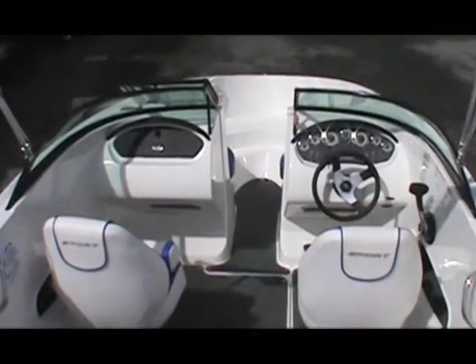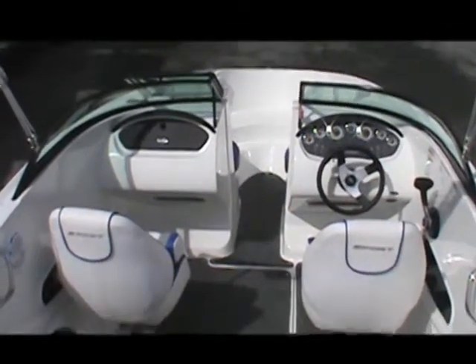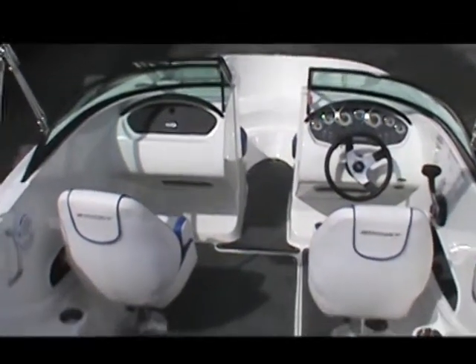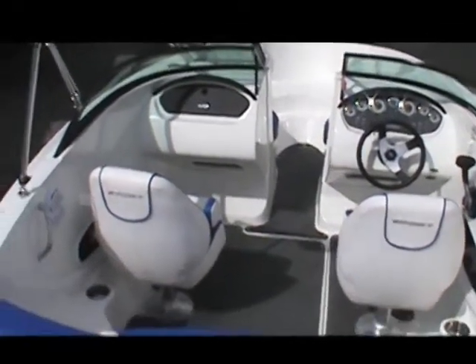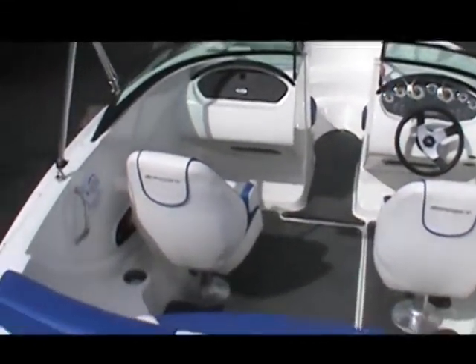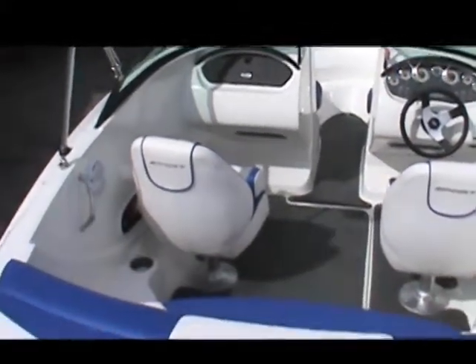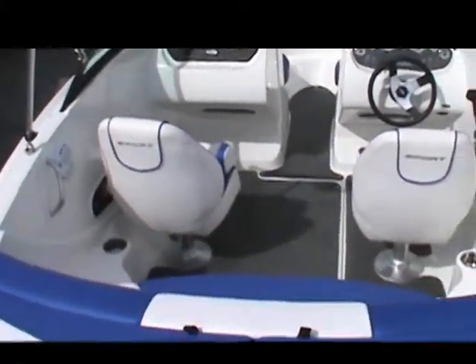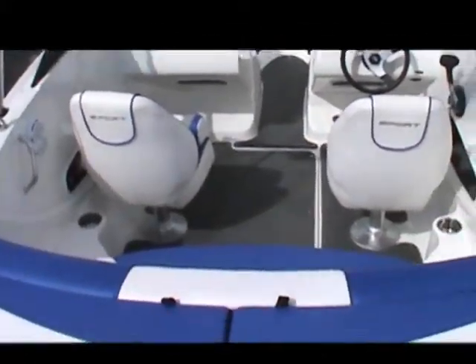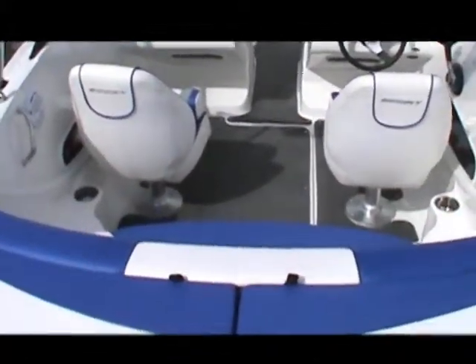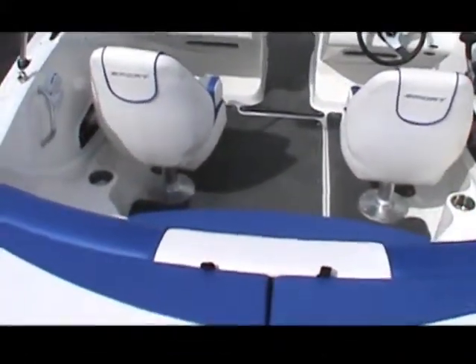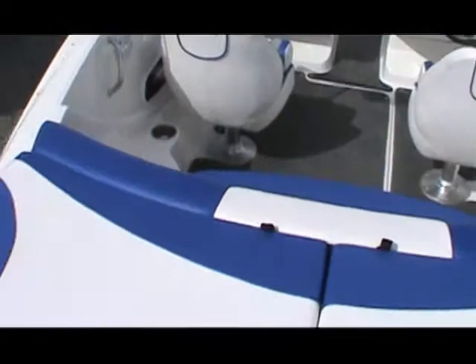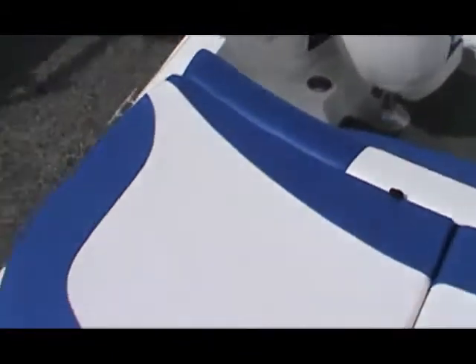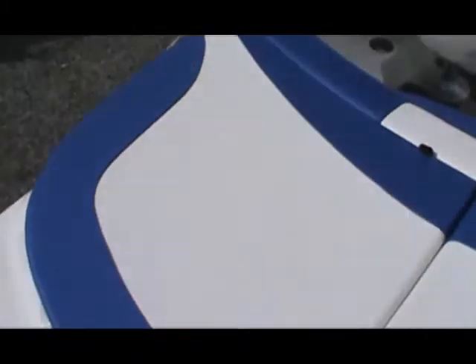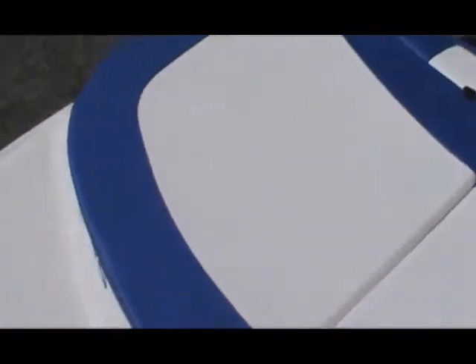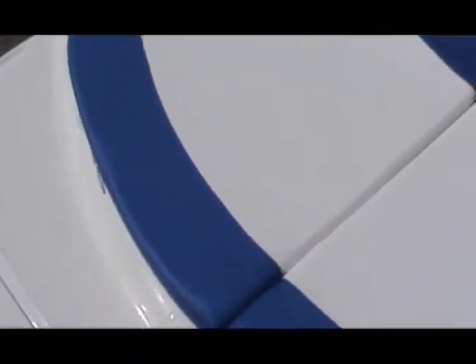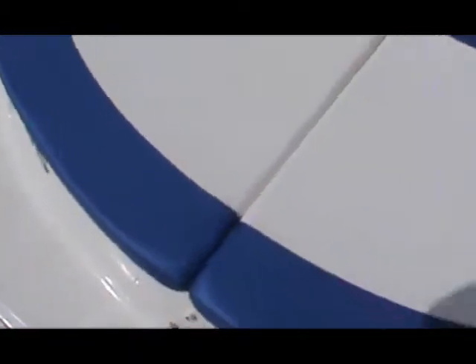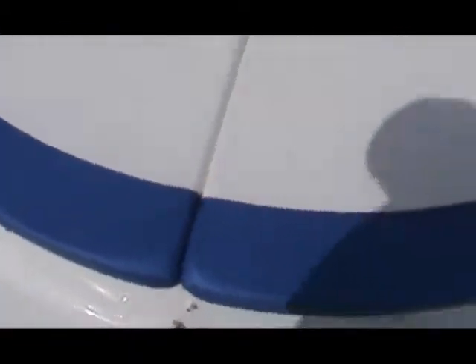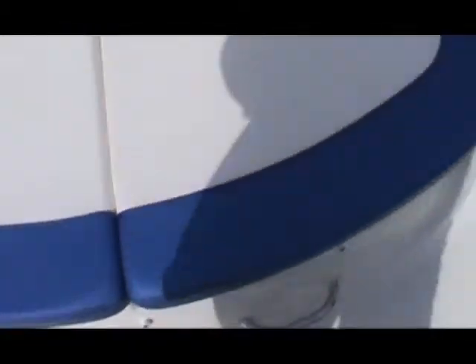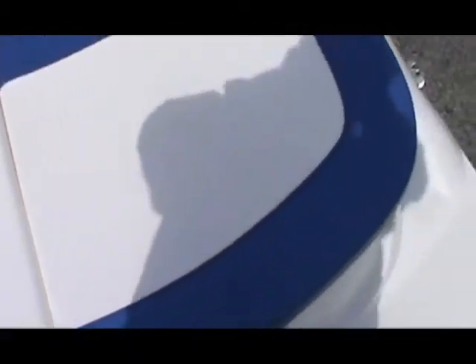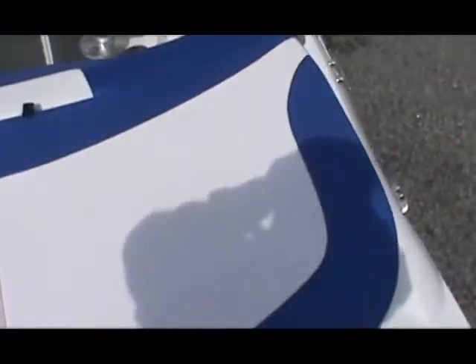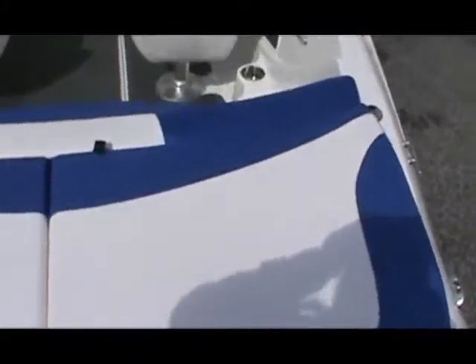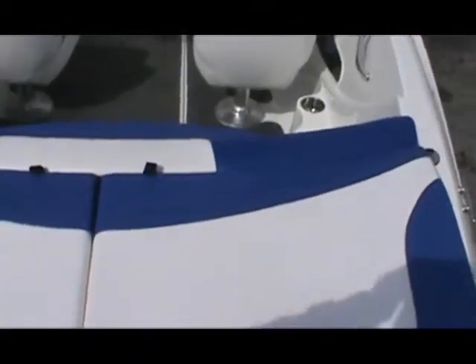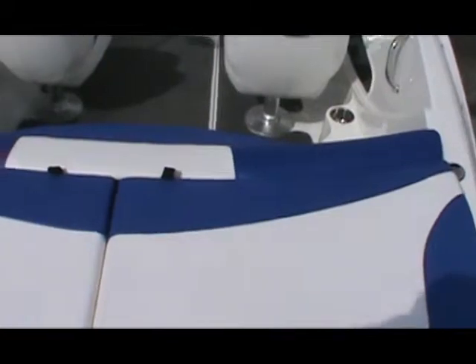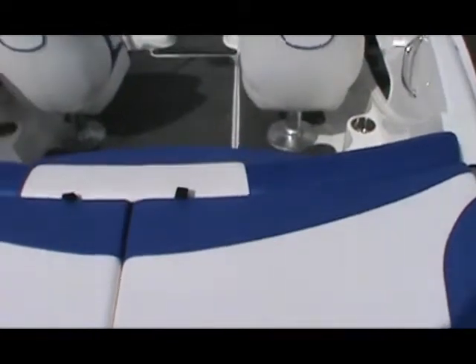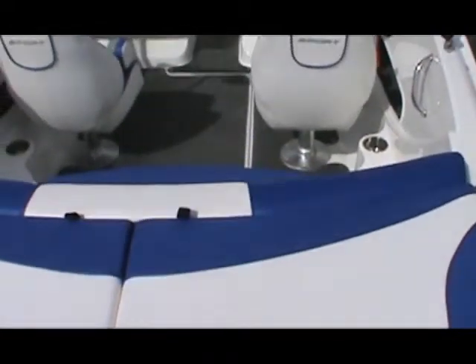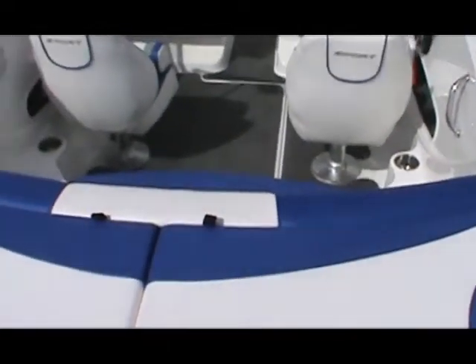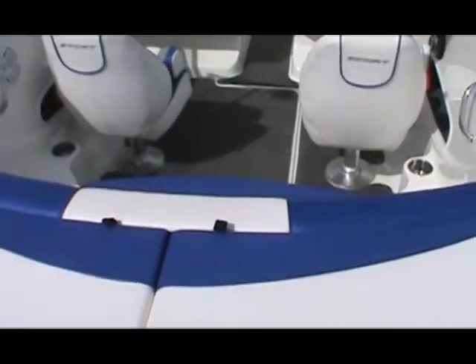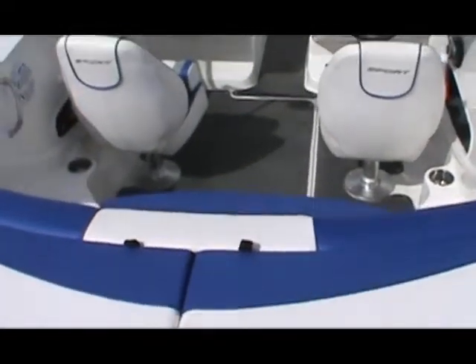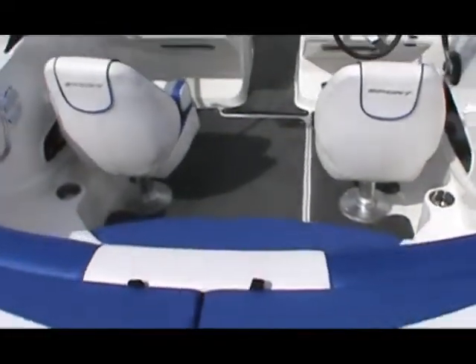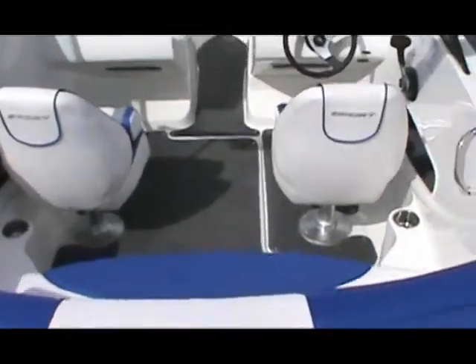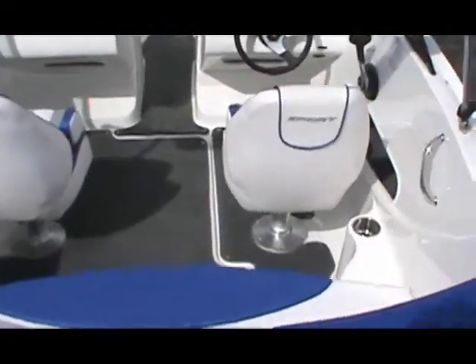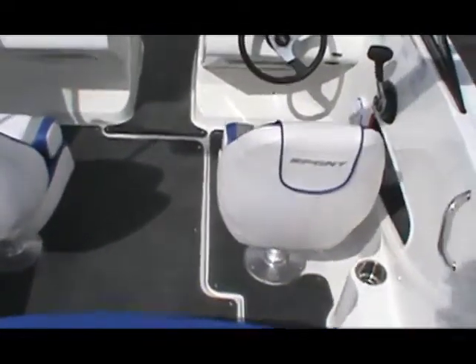Getting a look at the interior here. Two bucket seats with a full aft bench. There's a sun pad which turns into gull wing hatches to access the bilge area and the engine.